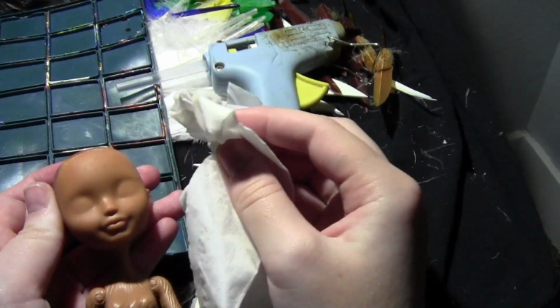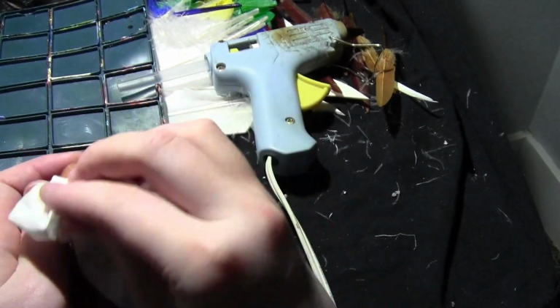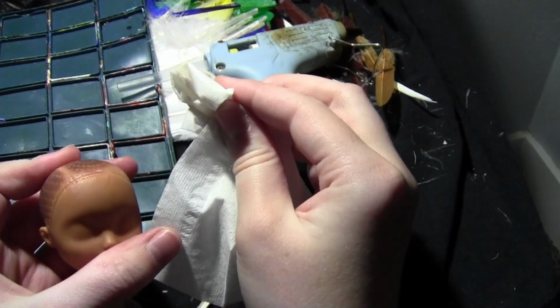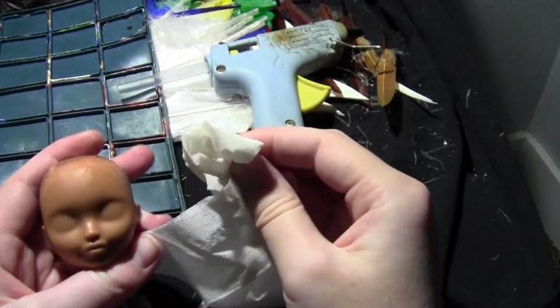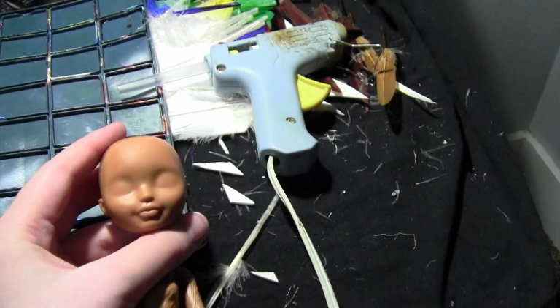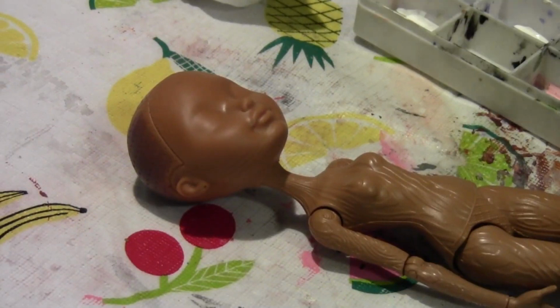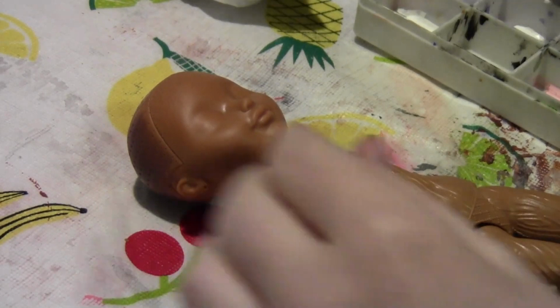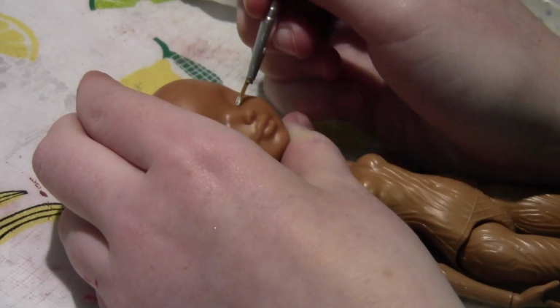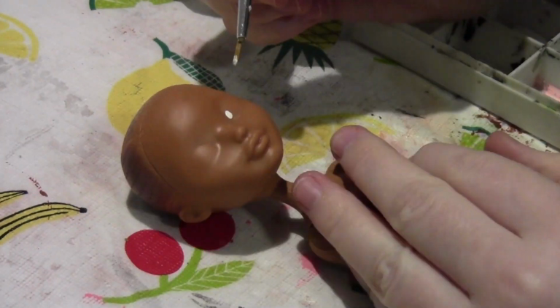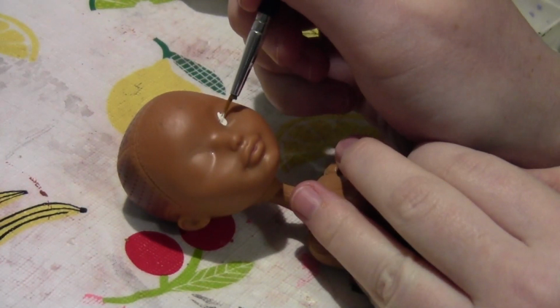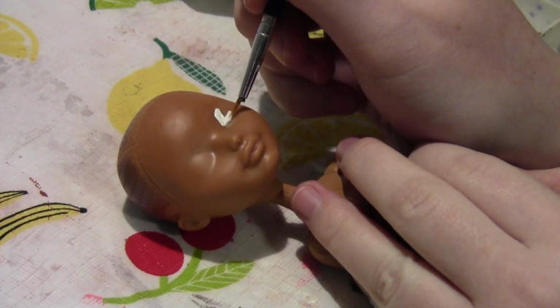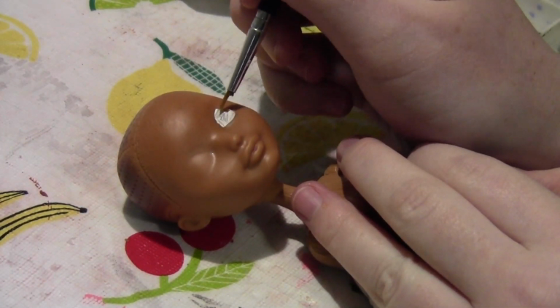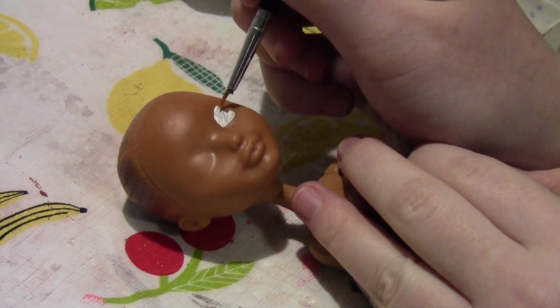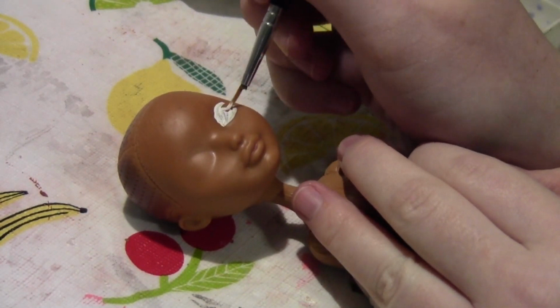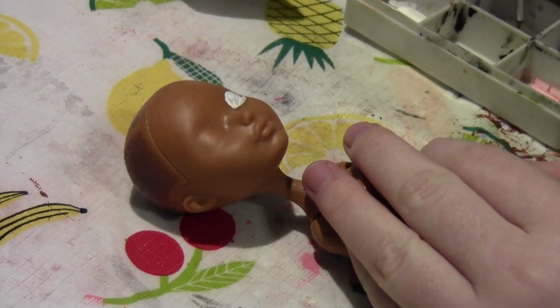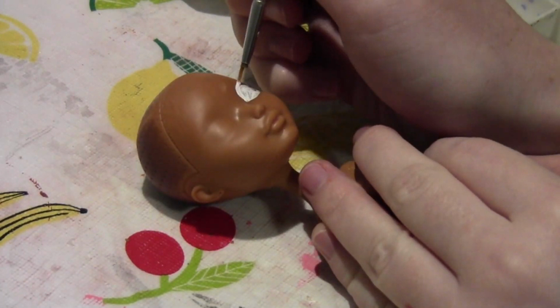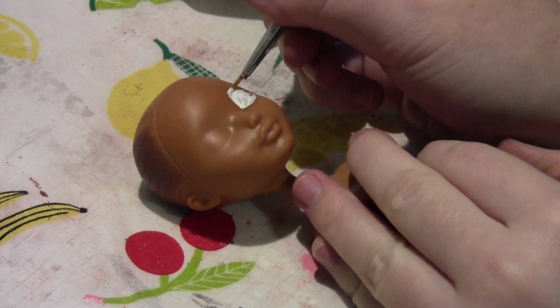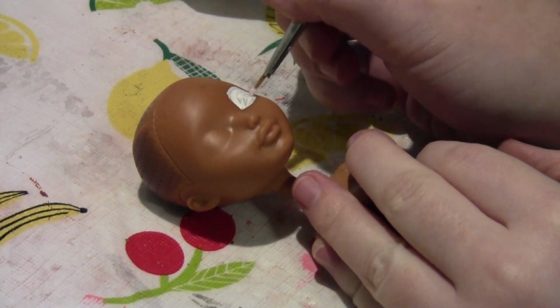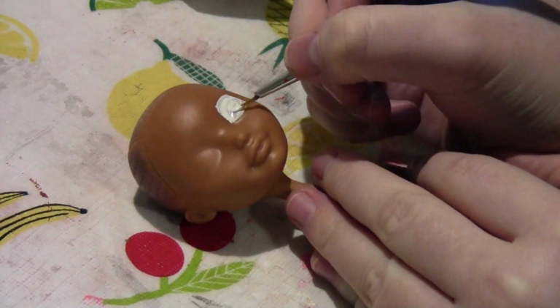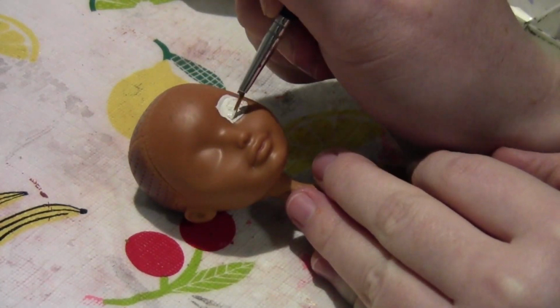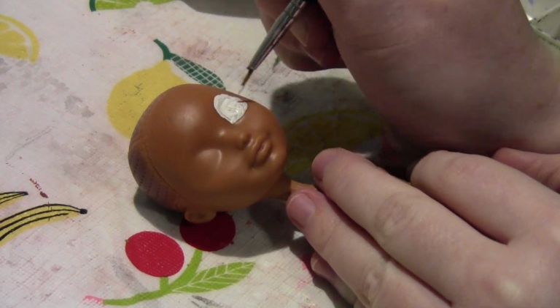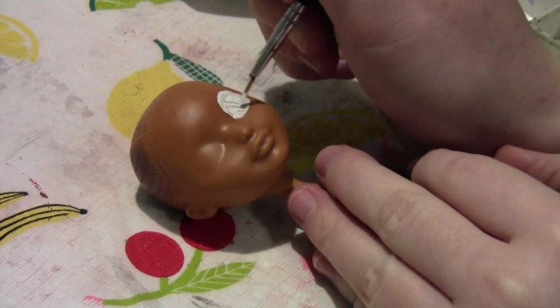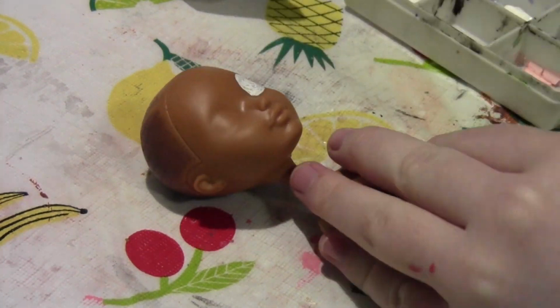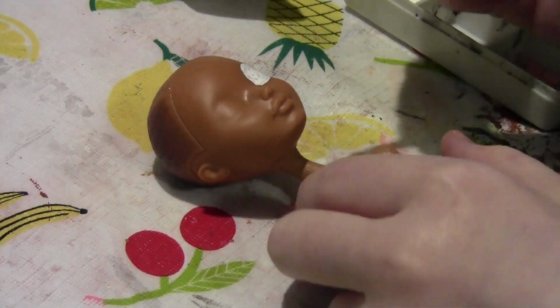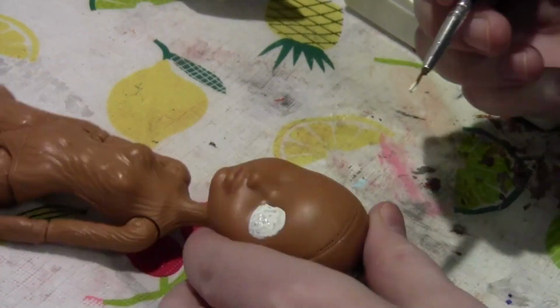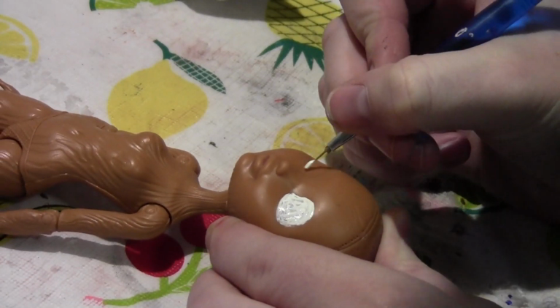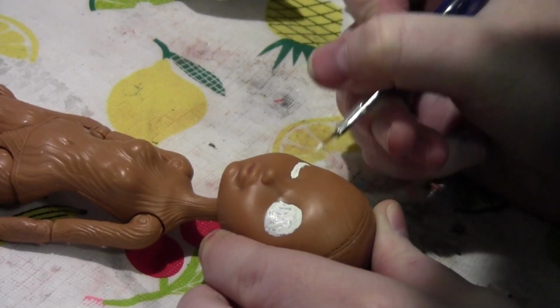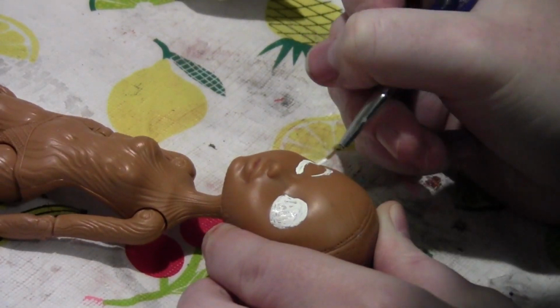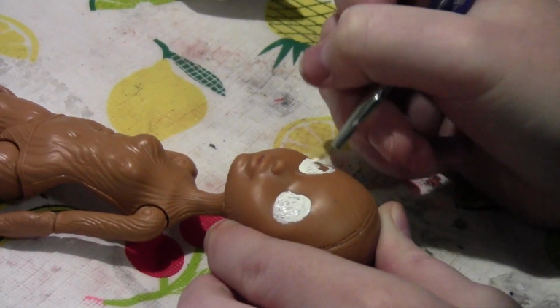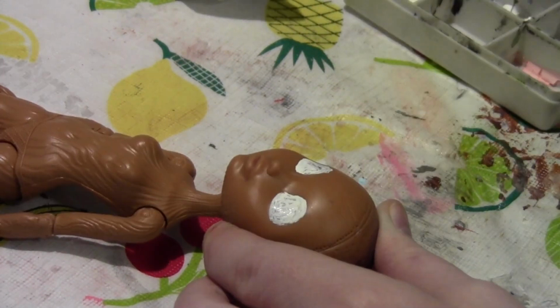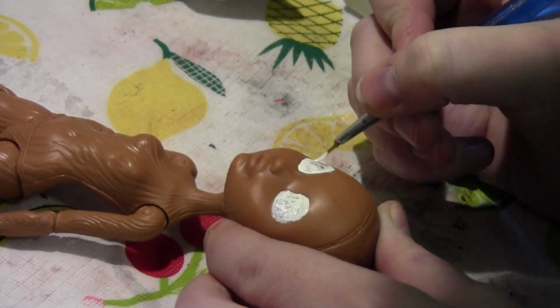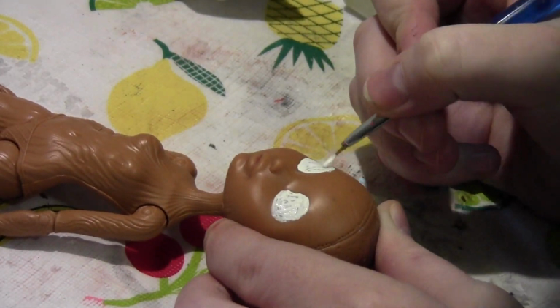Her skin texture reminded me of a cinnamon stick, and her face mold is perfect for anime eyes. I'm going past the face mold with white paint for the irises — scleras, they're called scleras.